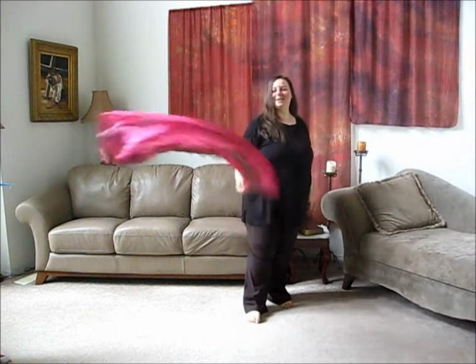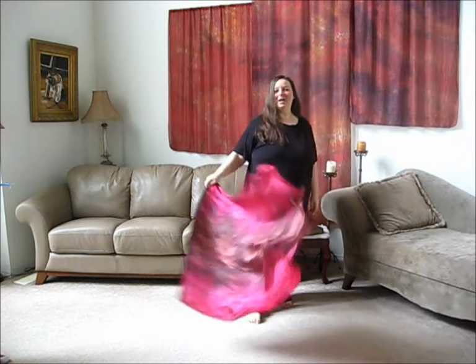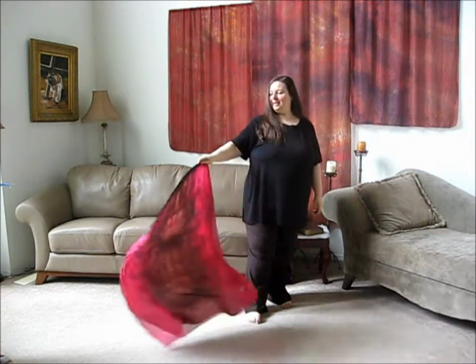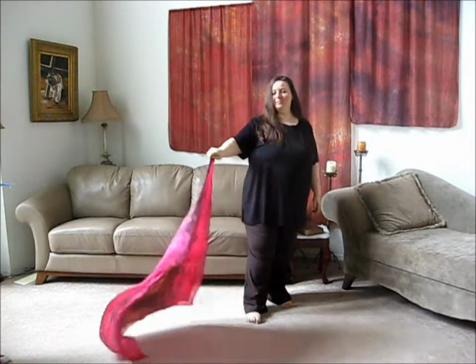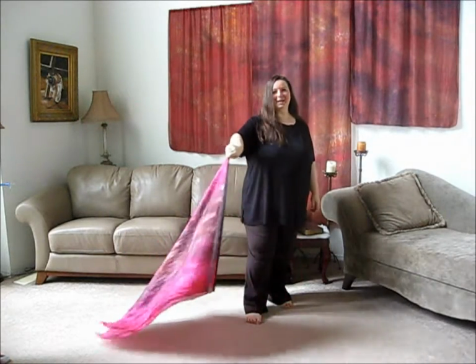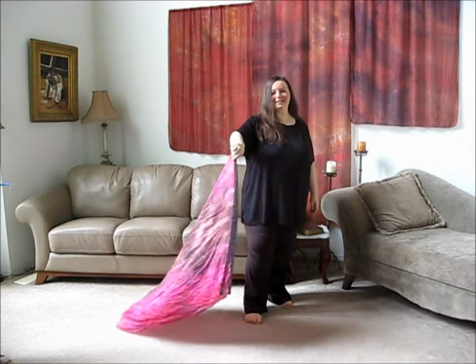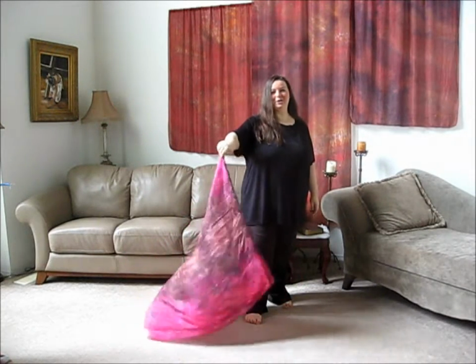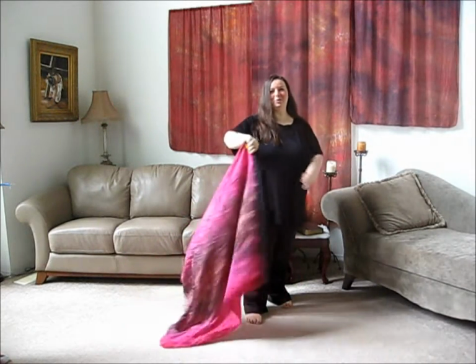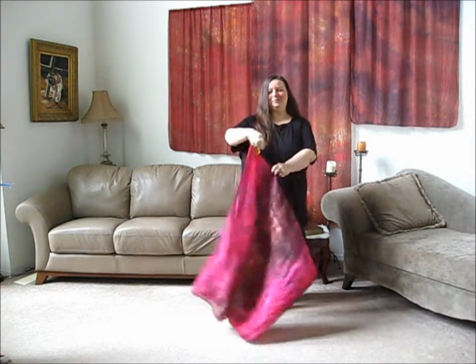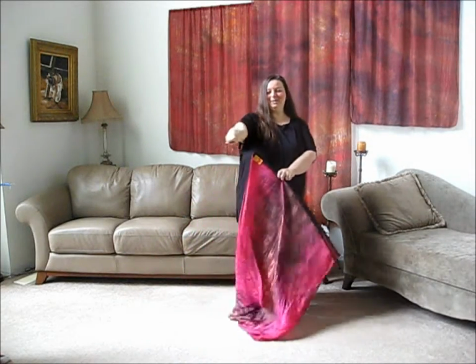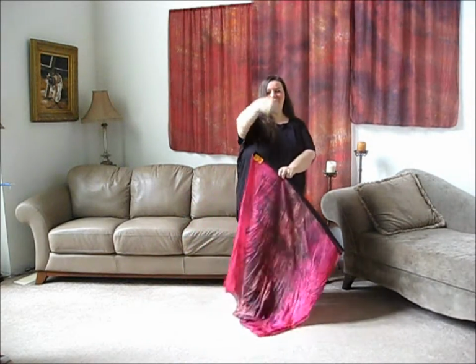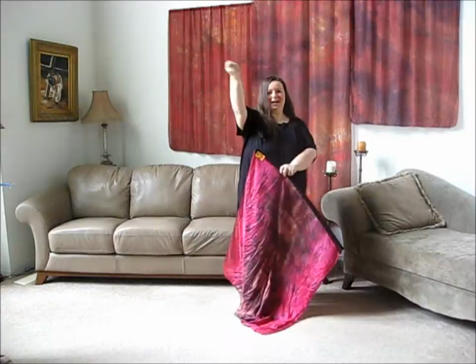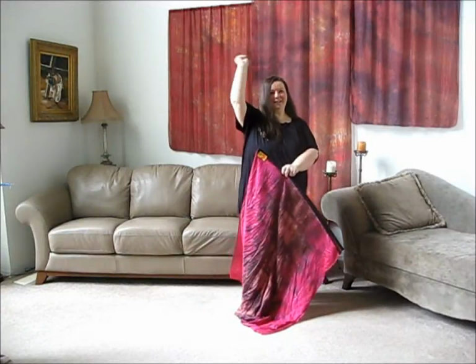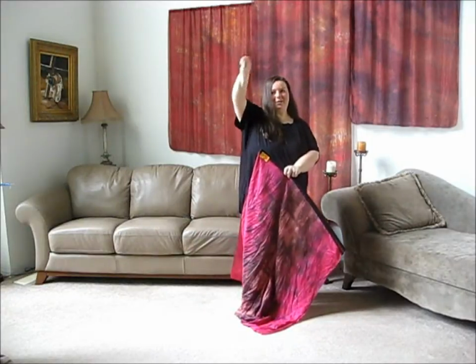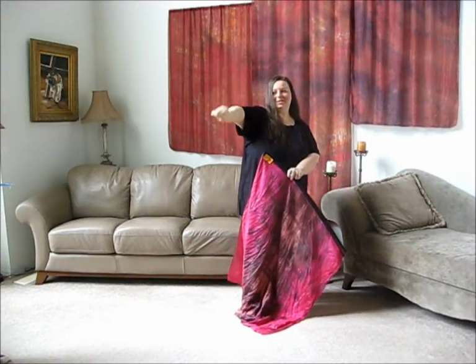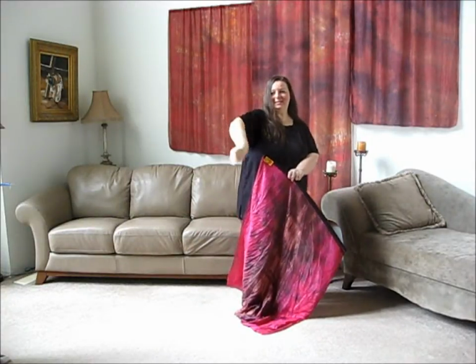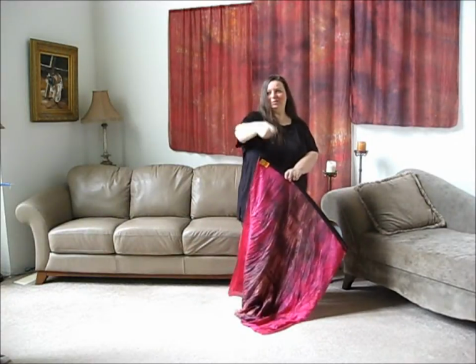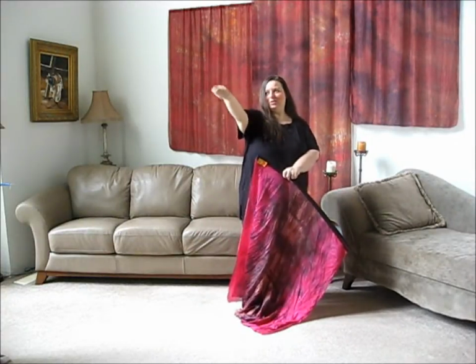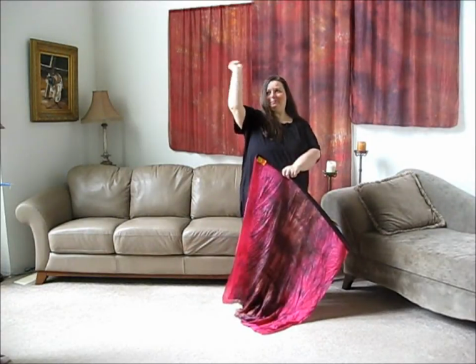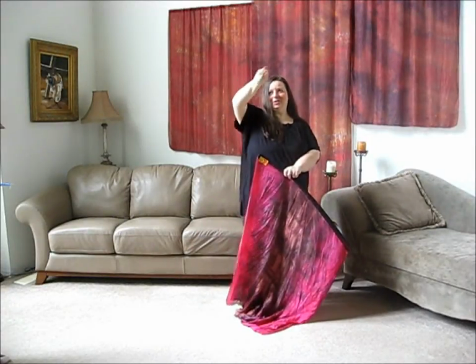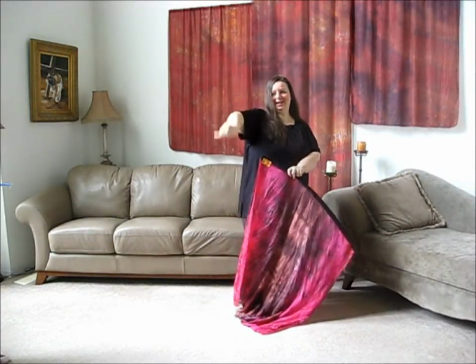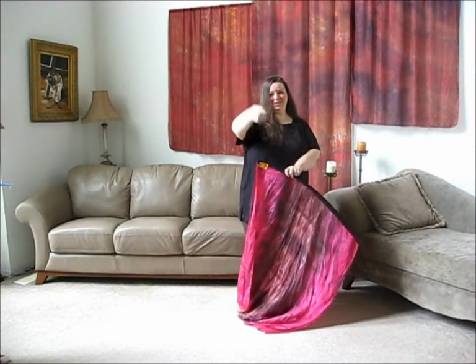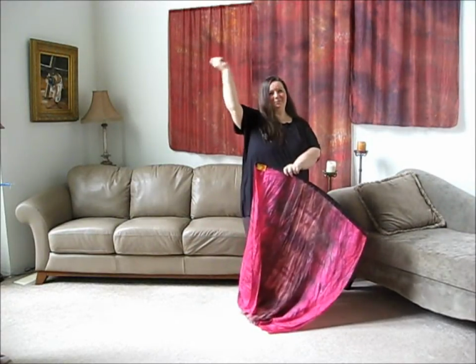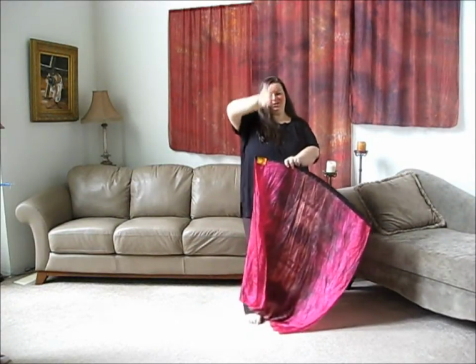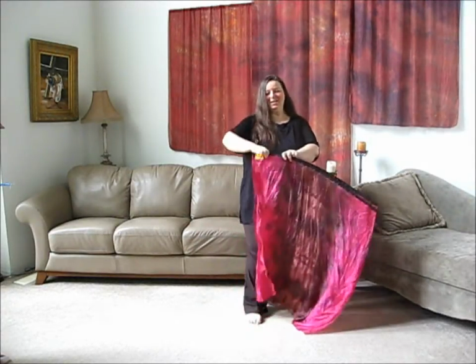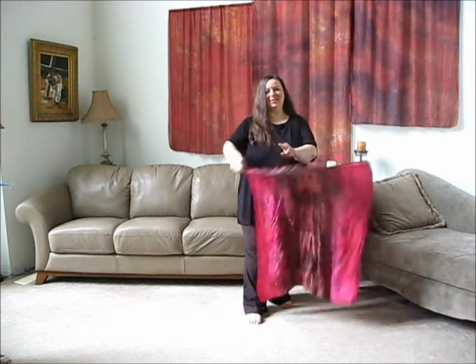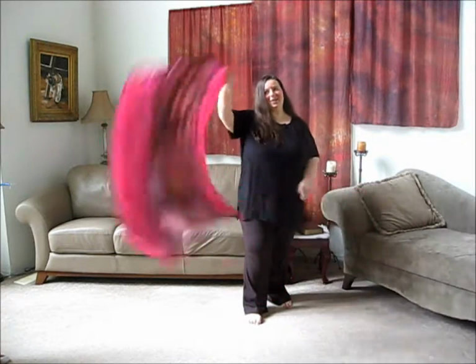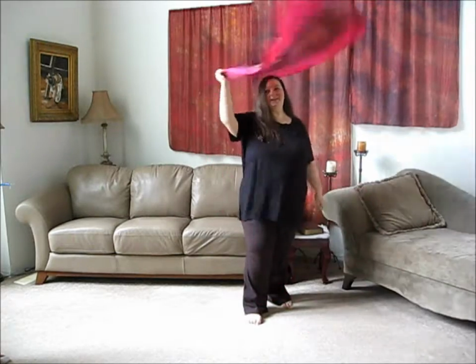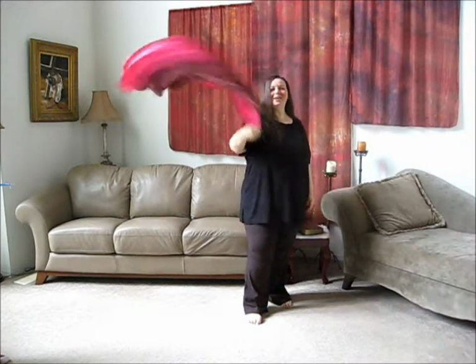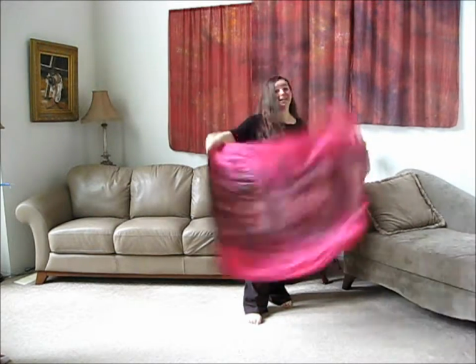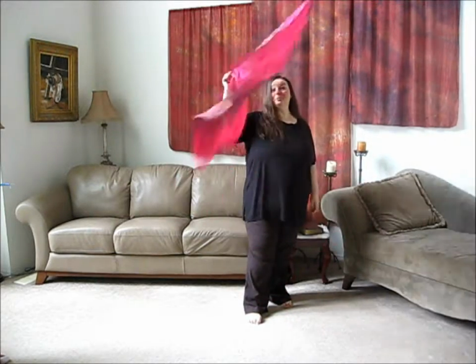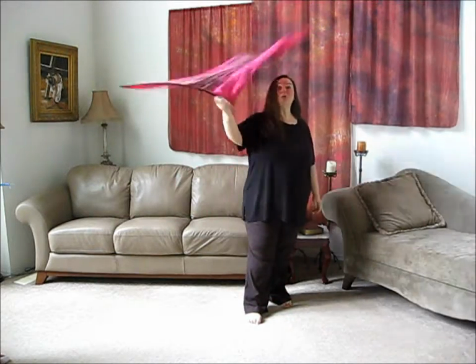Right here, all I'm doing is the figure eight move that you've seen me do so many times. I'm just doing down the circle, up the circle, down the circle, up the circle. That's all I'm doing here and it looks beautiful.